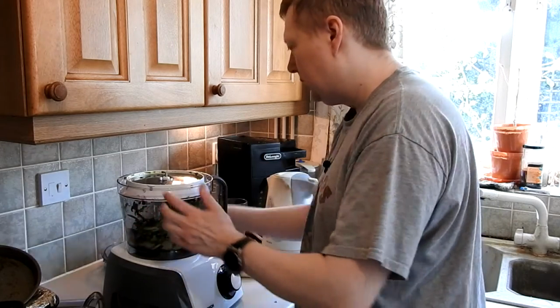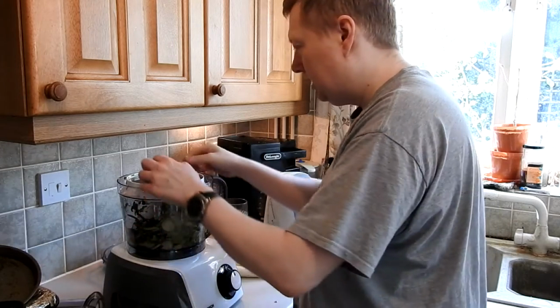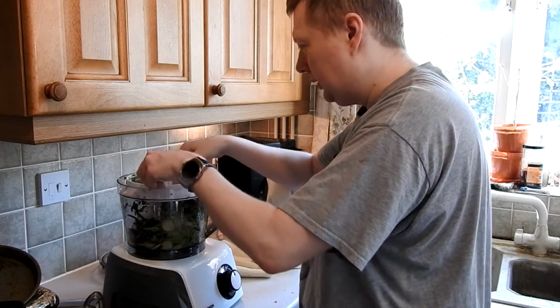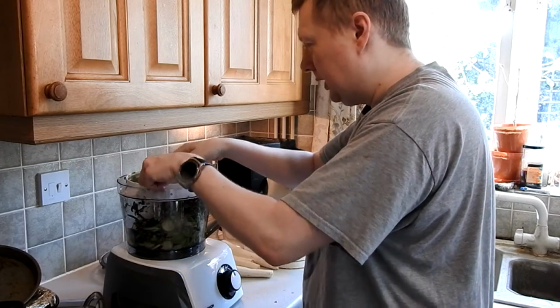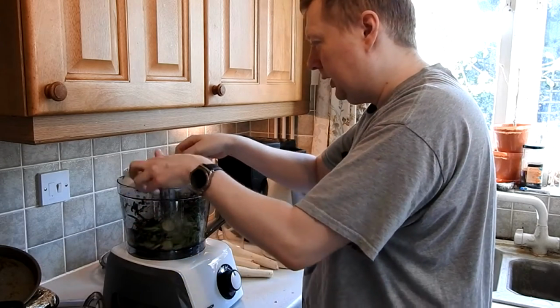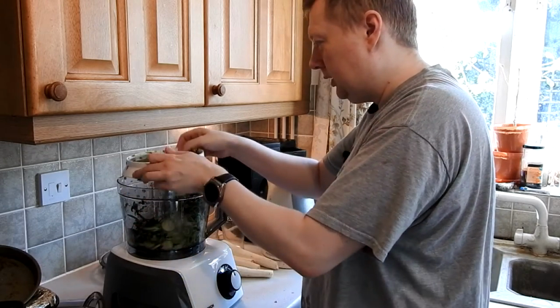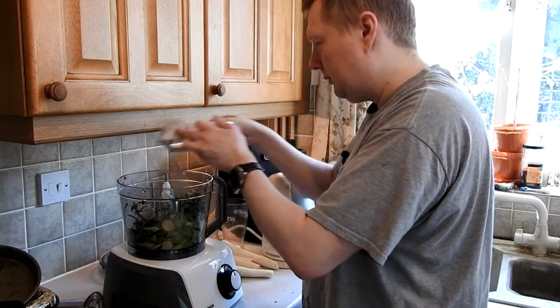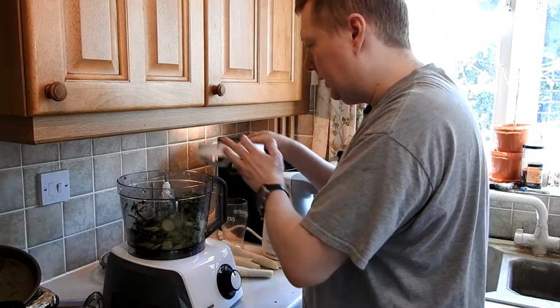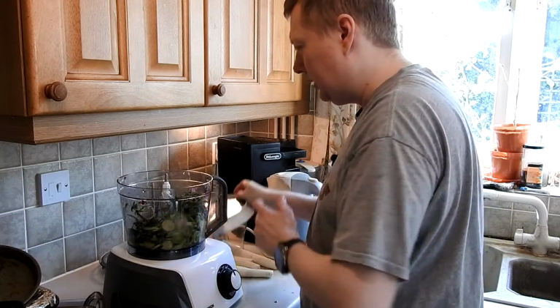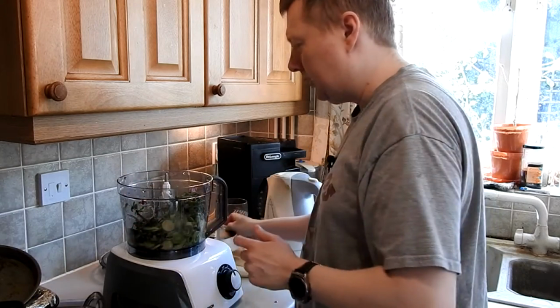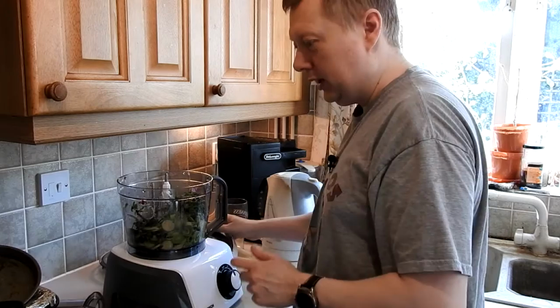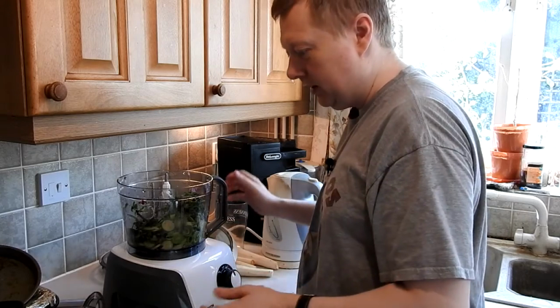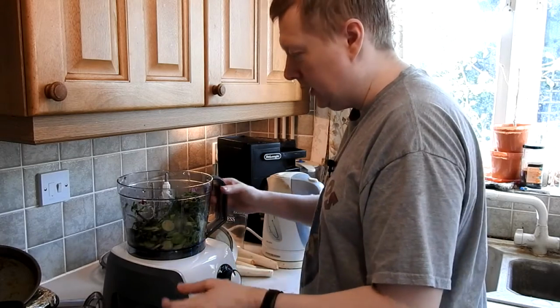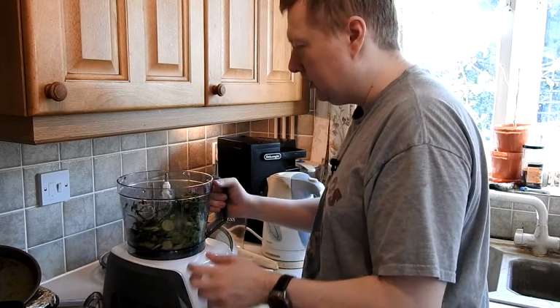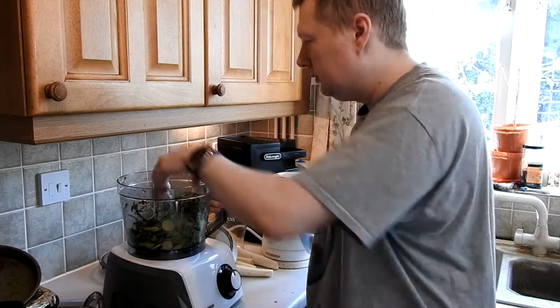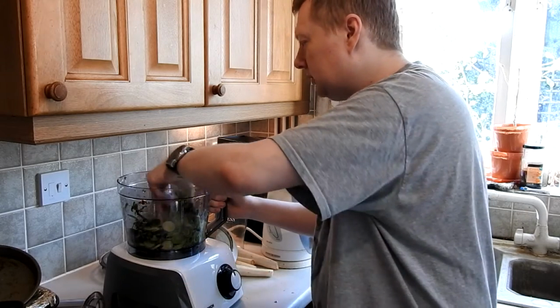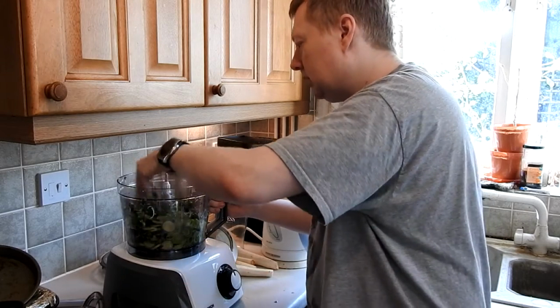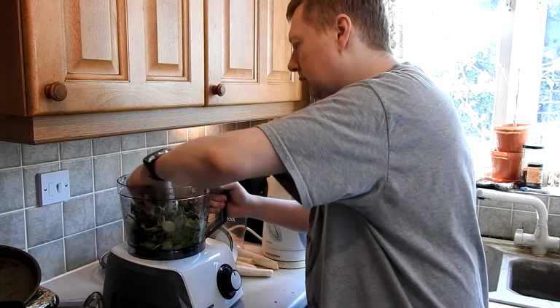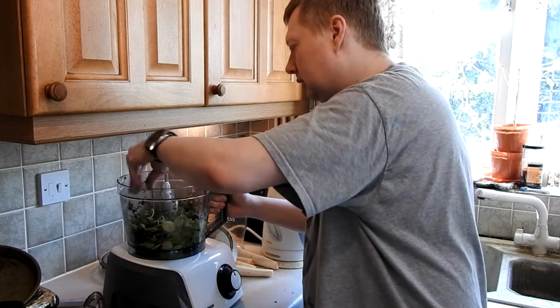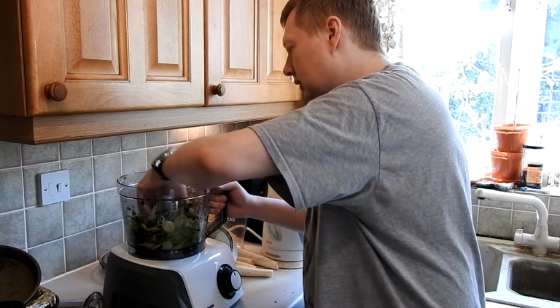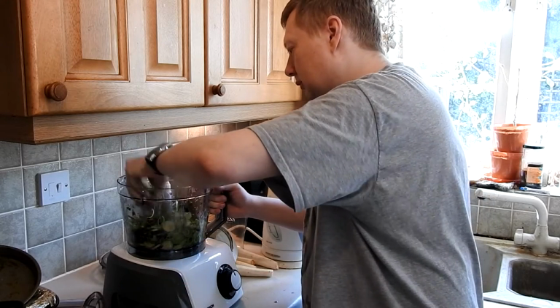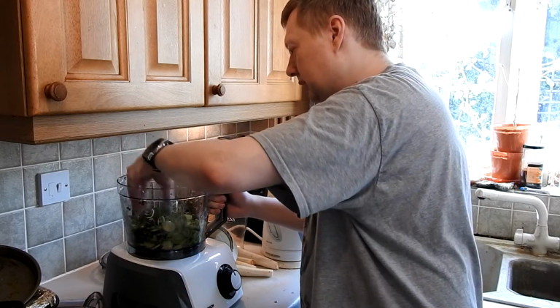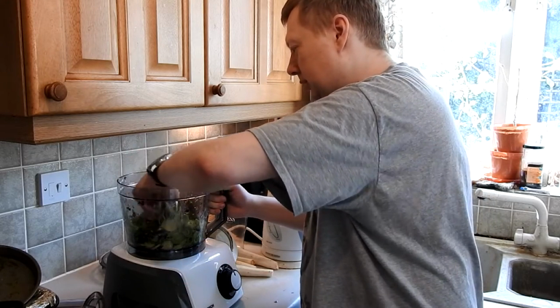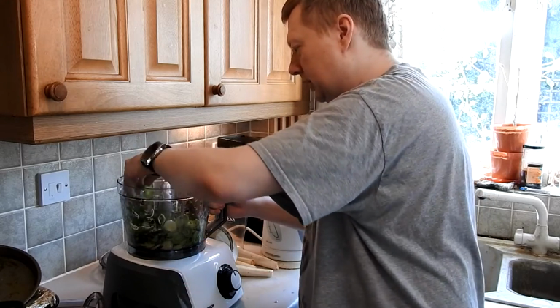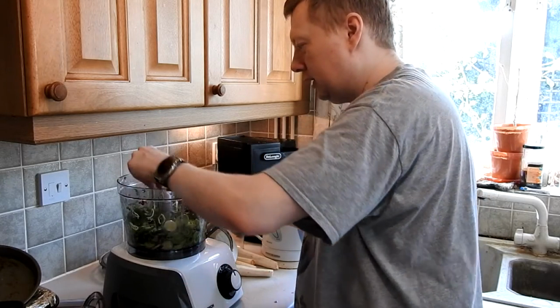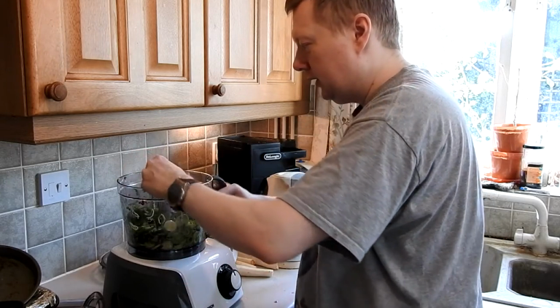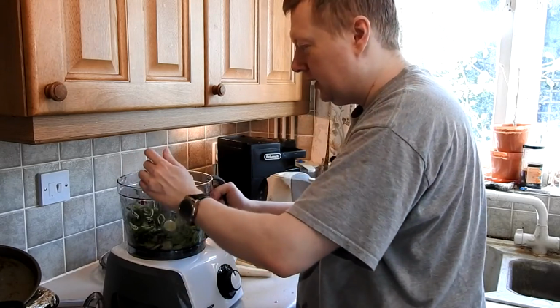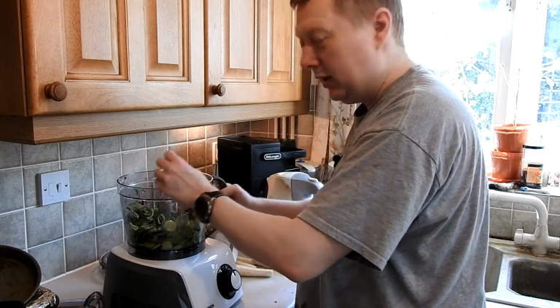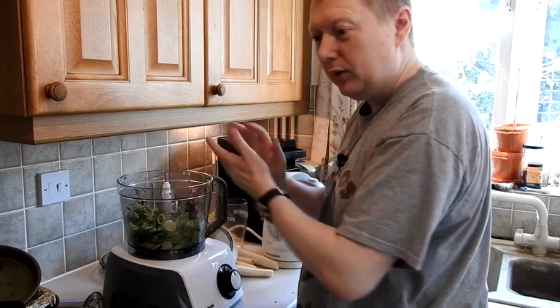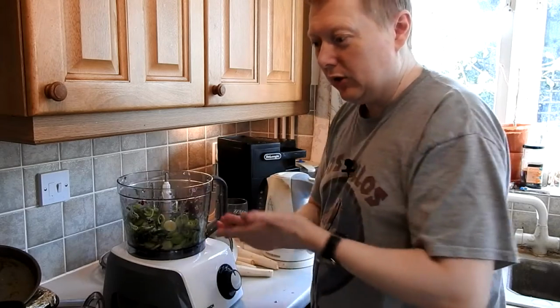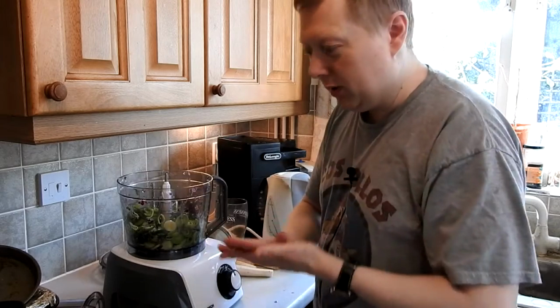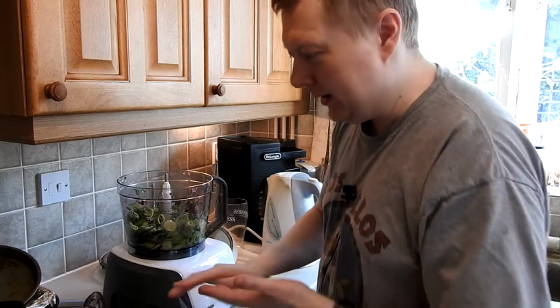There's a safety feature on this so that you can't turn it on whilst it's spinning around, which is nice because we wouldn't want to chop our hands up.